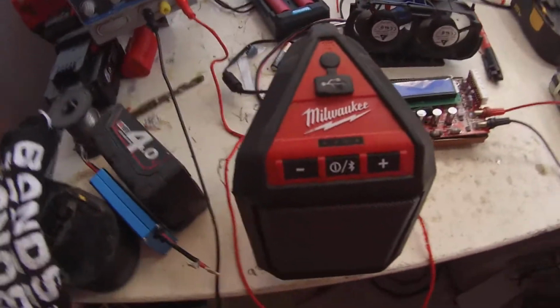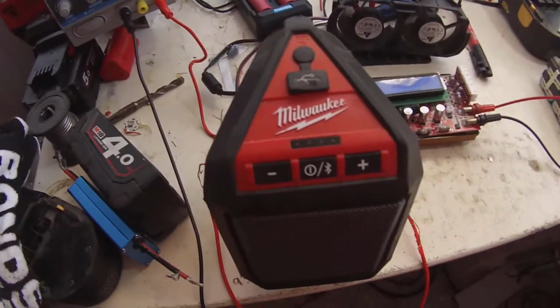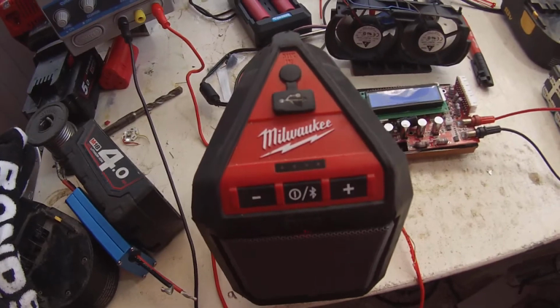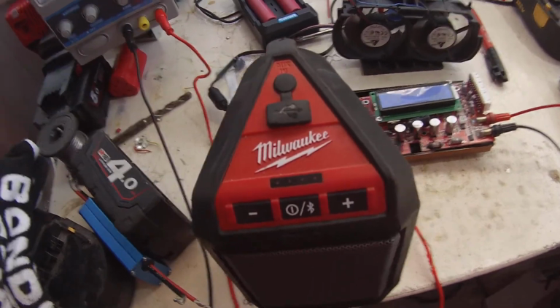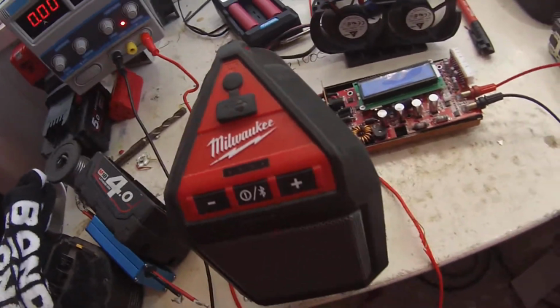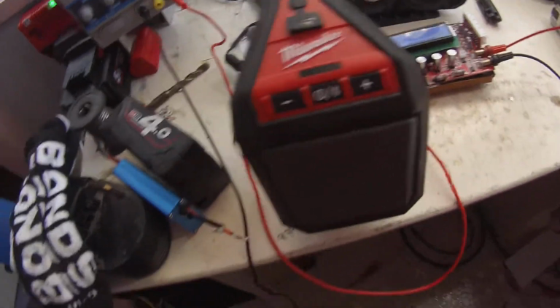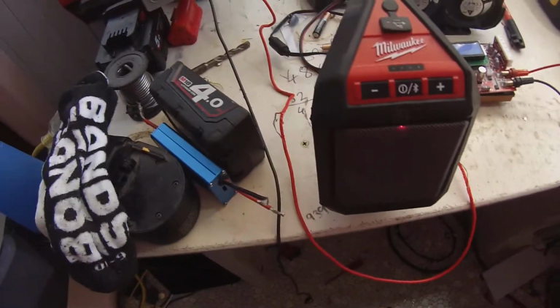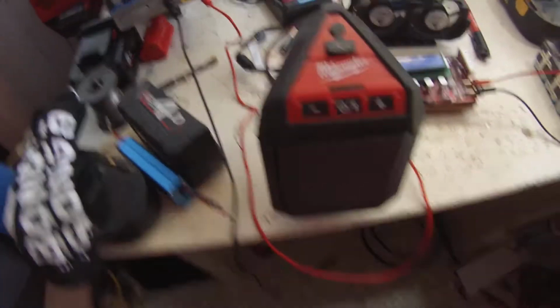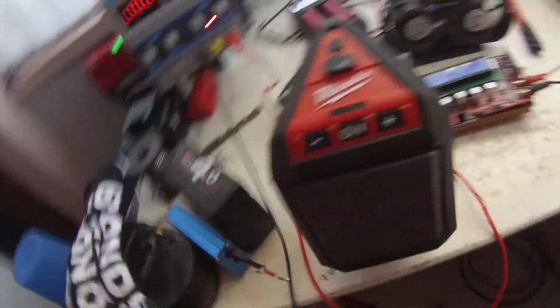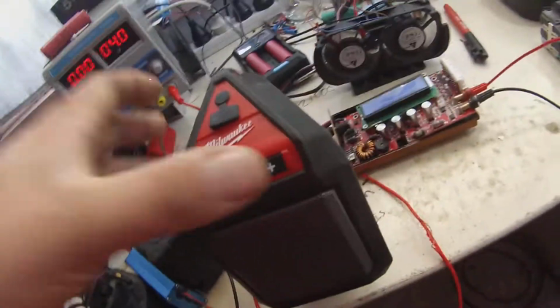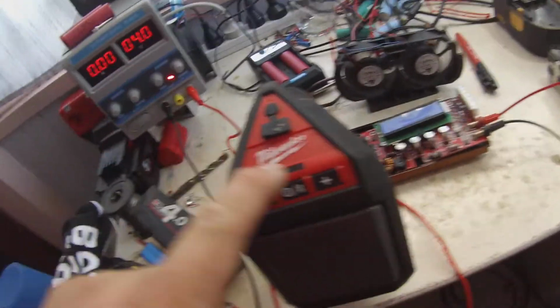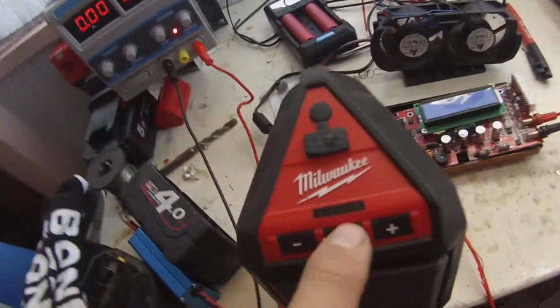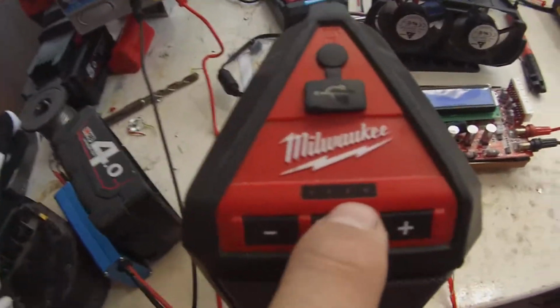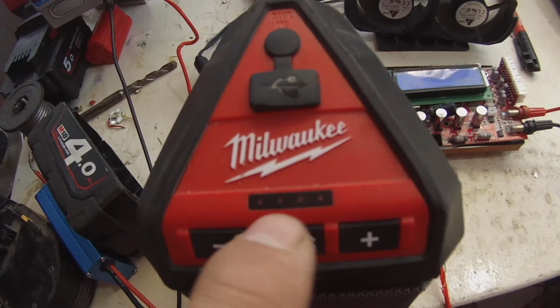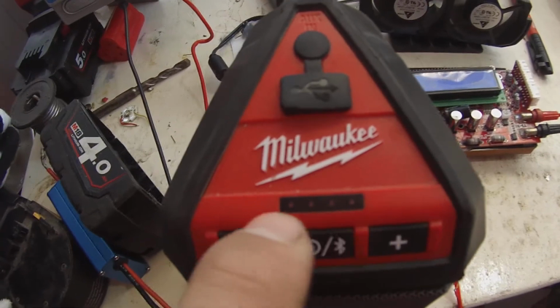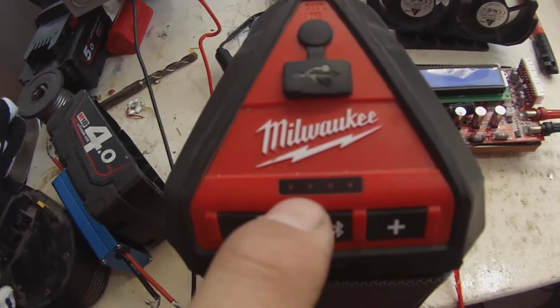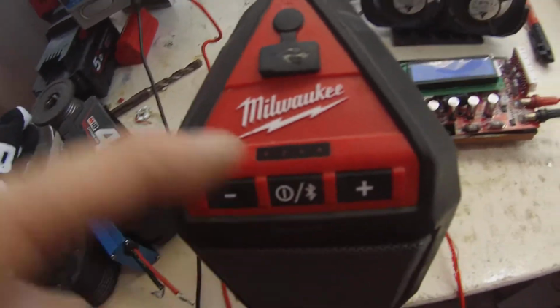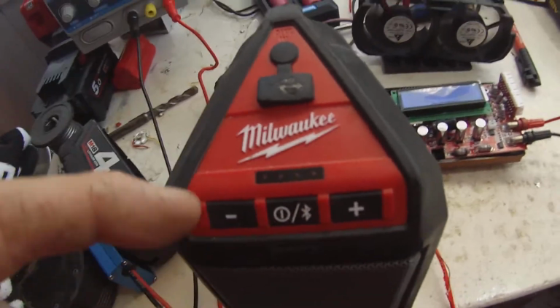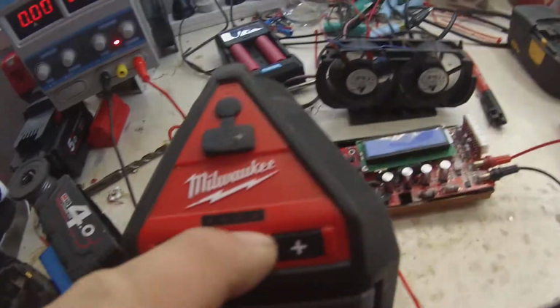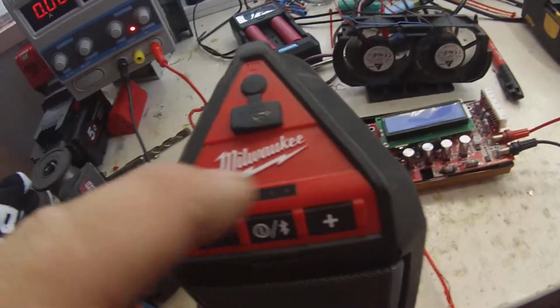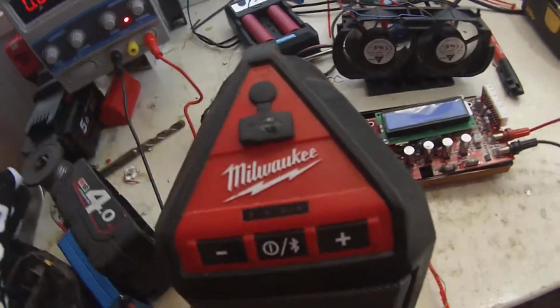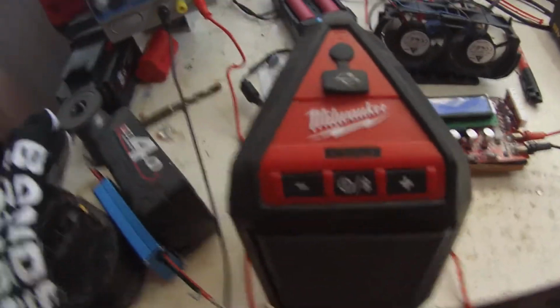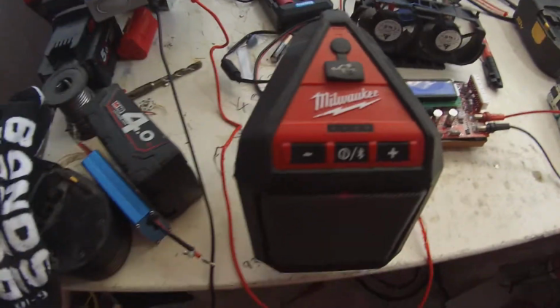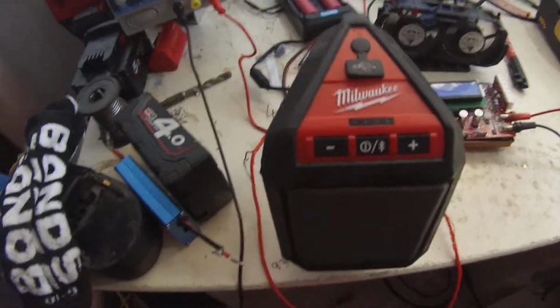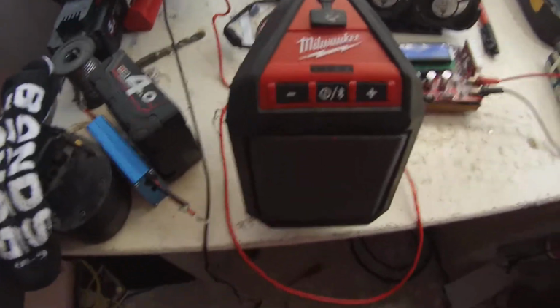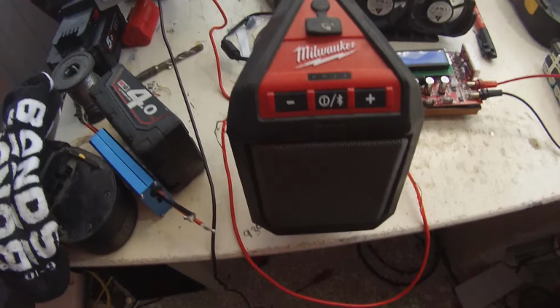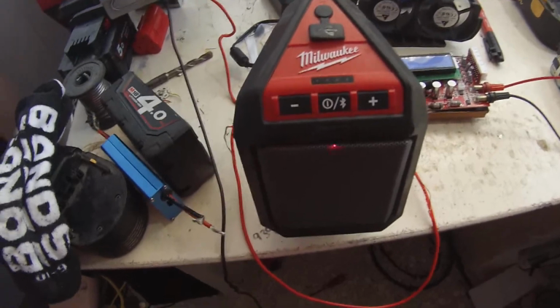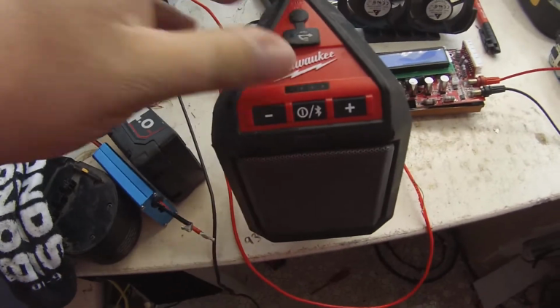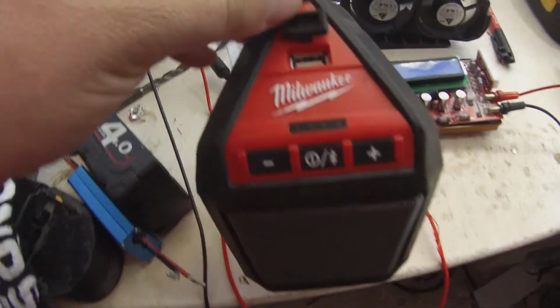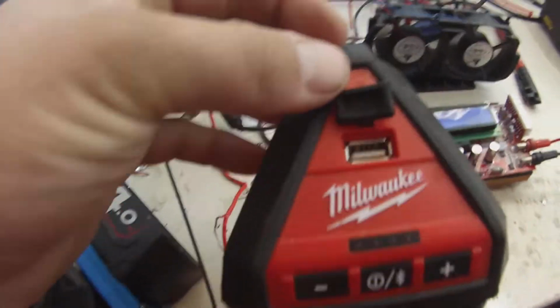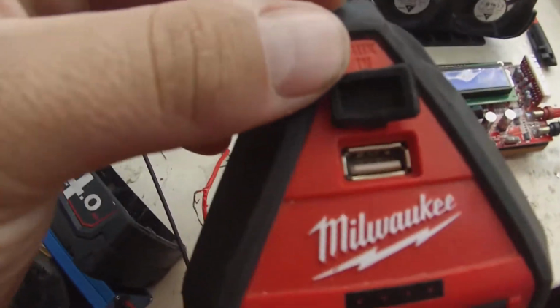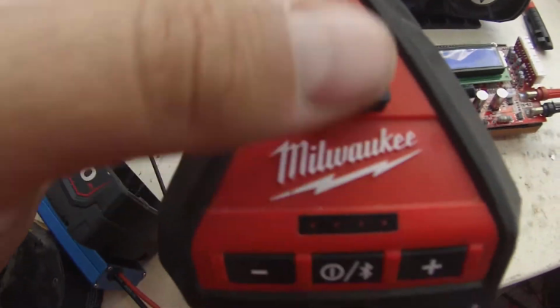So that's my M12 Bluetooth speaker. It's got the fuel gauge up here — when you turn it on, the lights up and tell you how much power it's got left in it. There's also a nice little dust cover for the USB port.